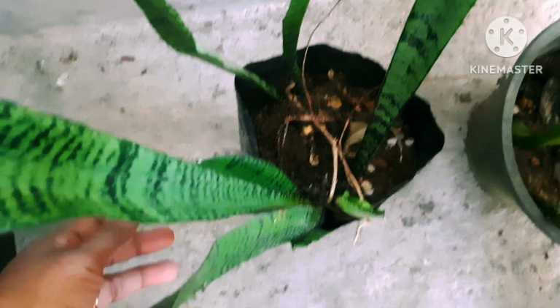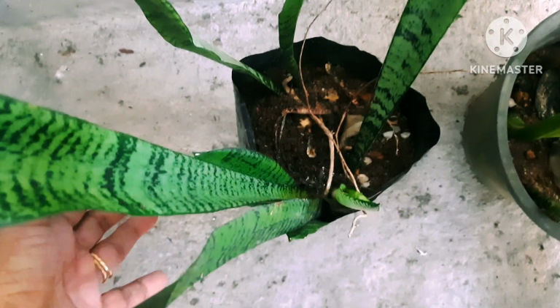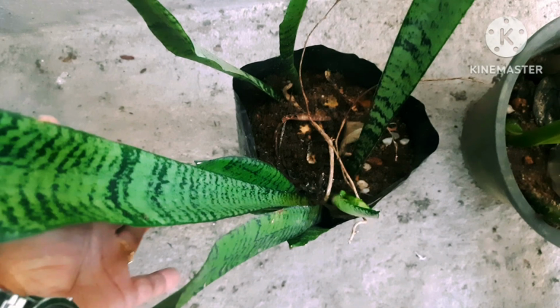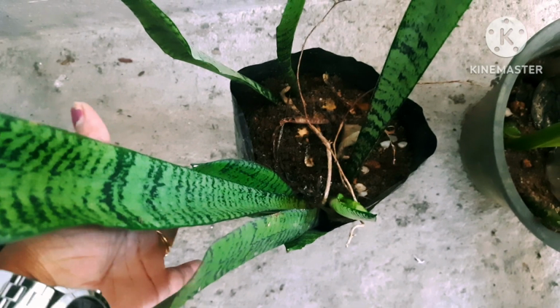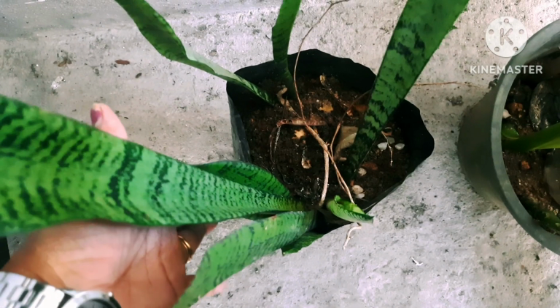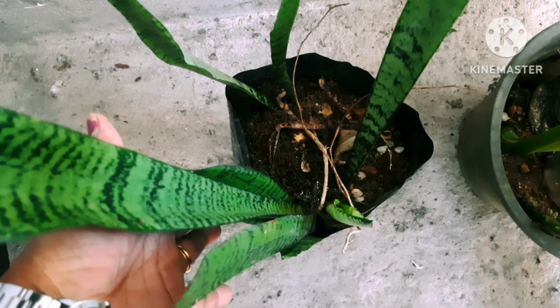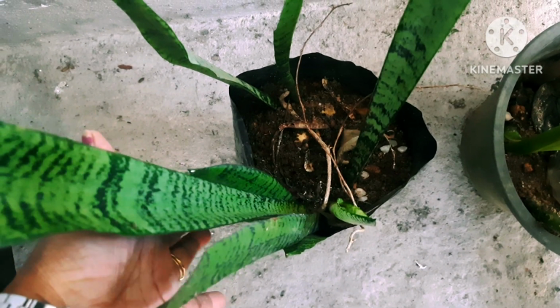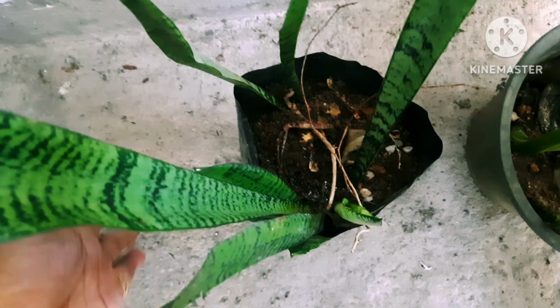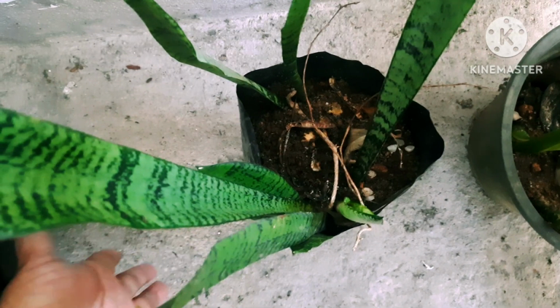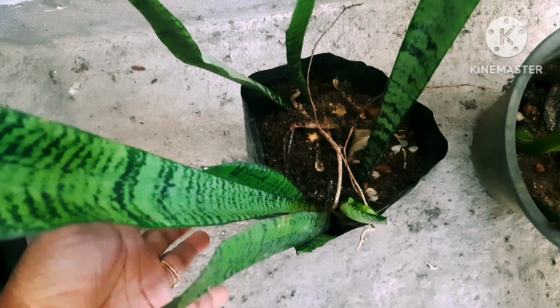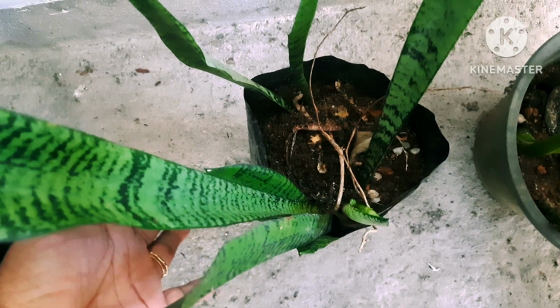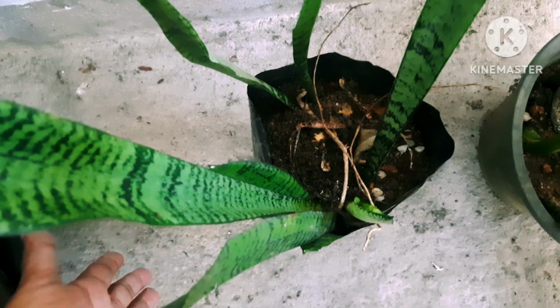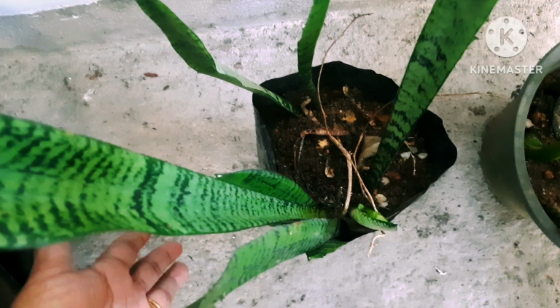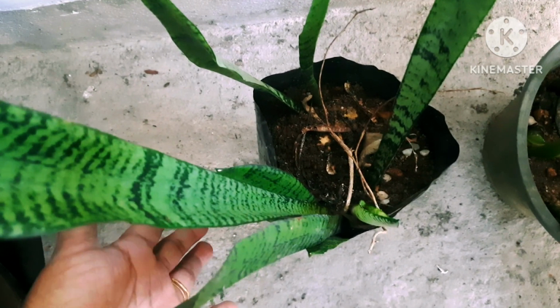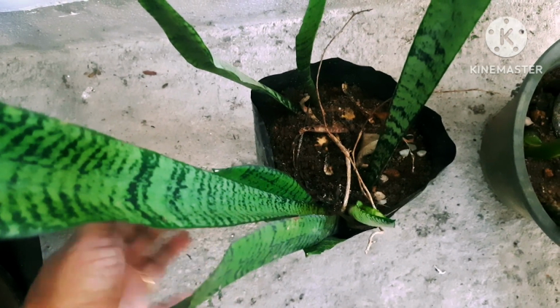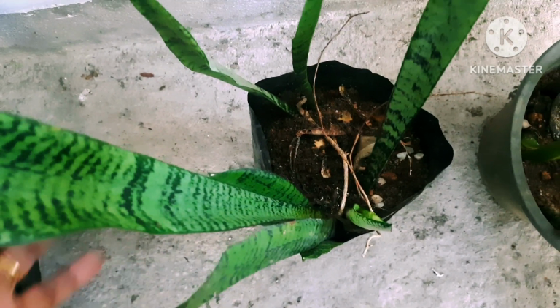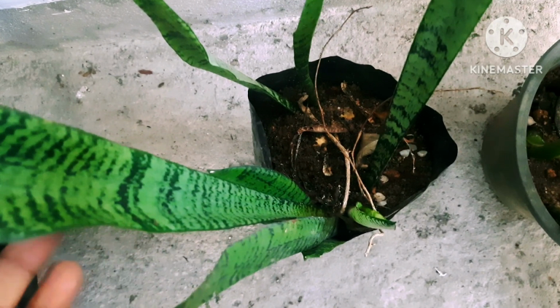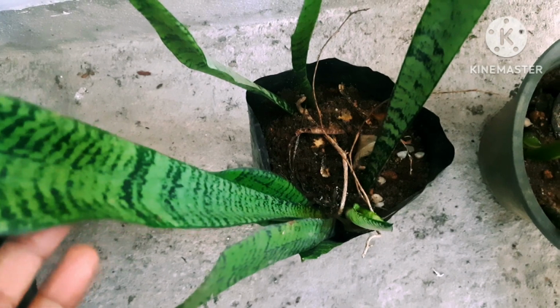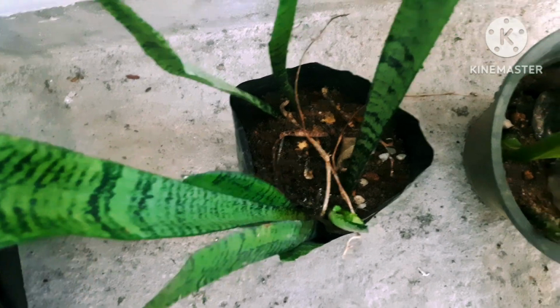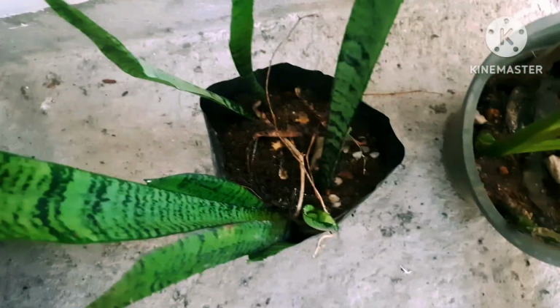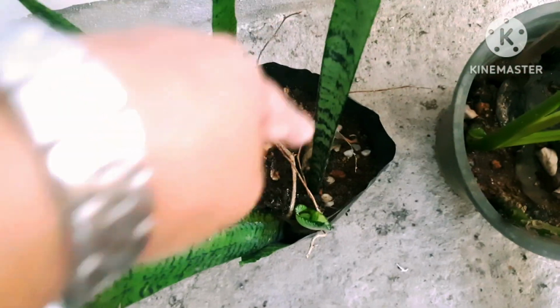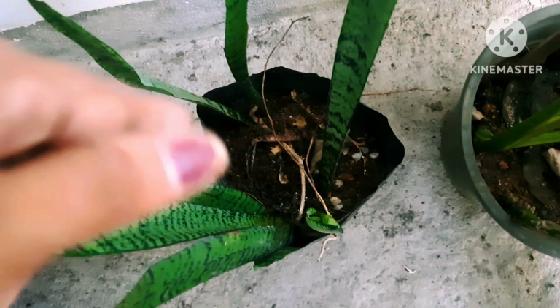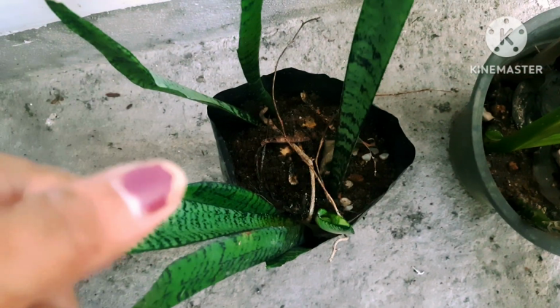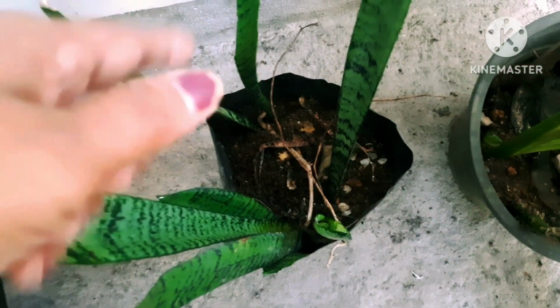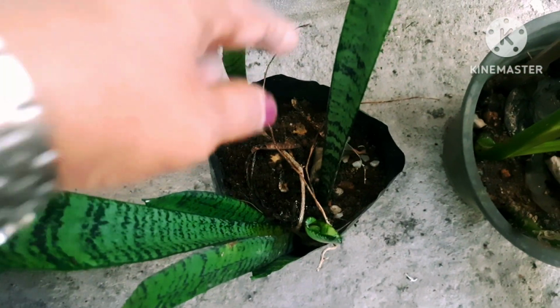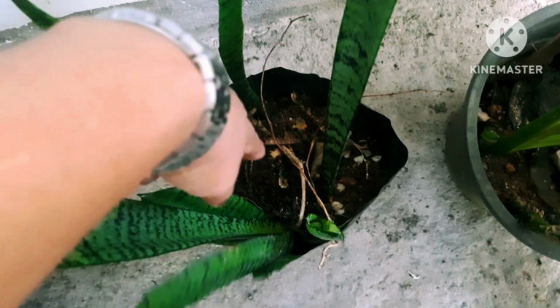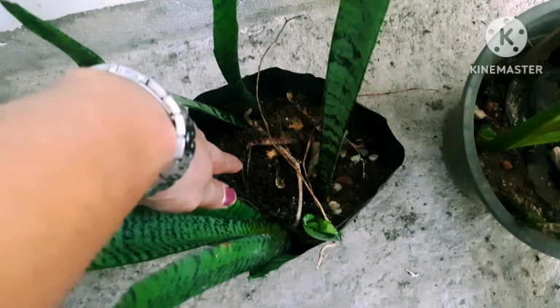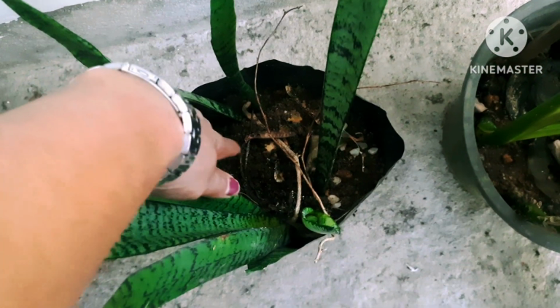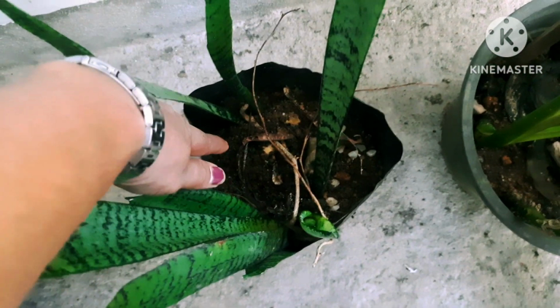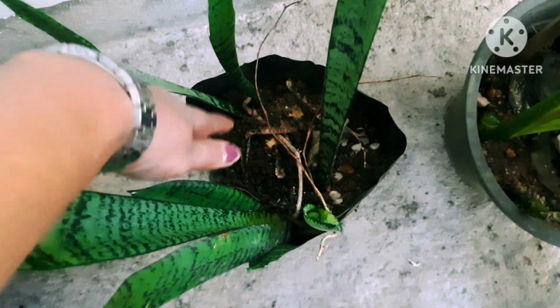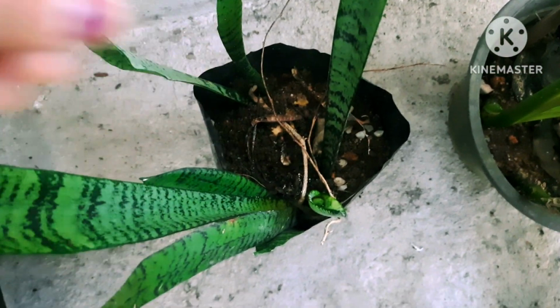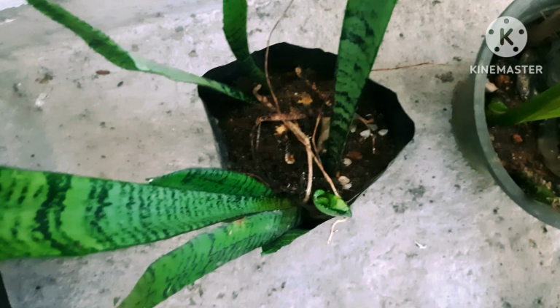Check the soil level and water these plants based on that. When you water, do not water the leaves of this plant — always water the roots.